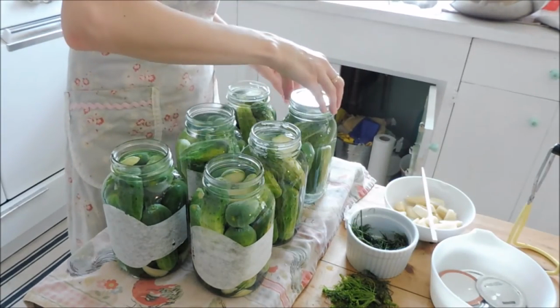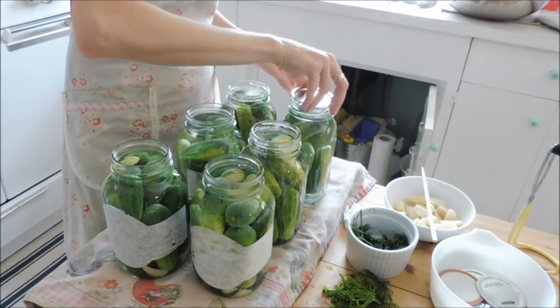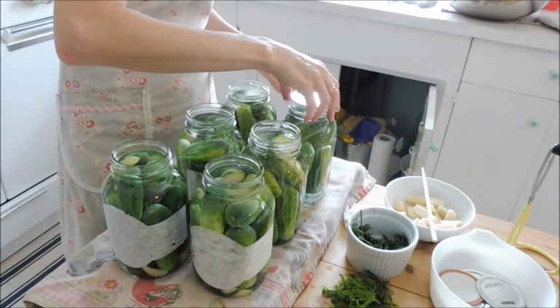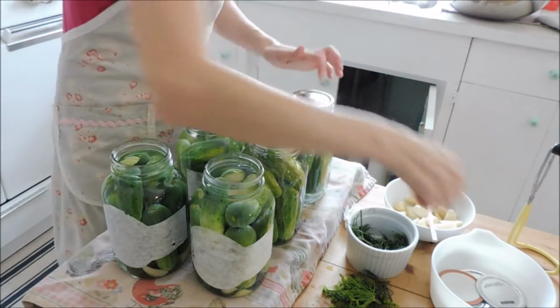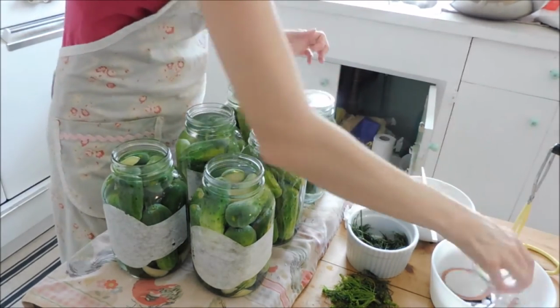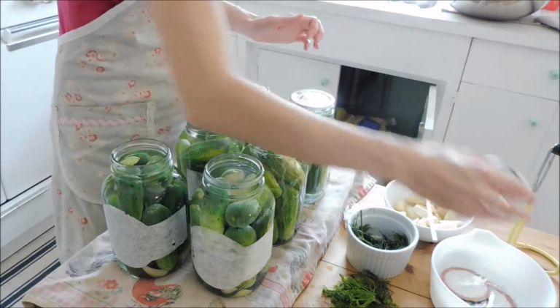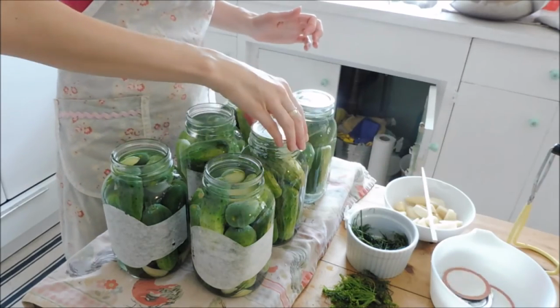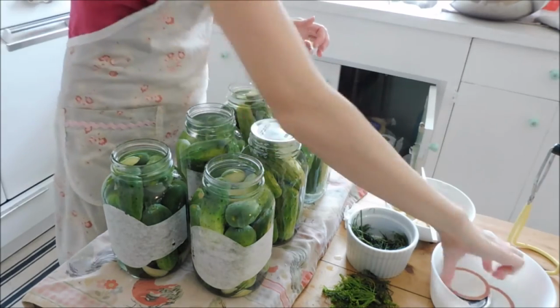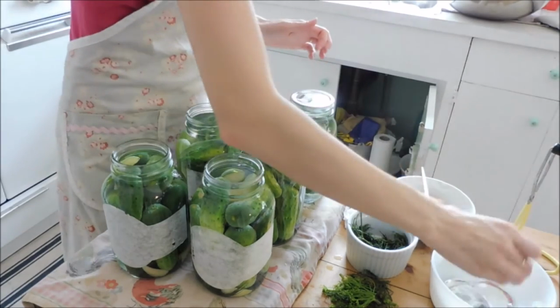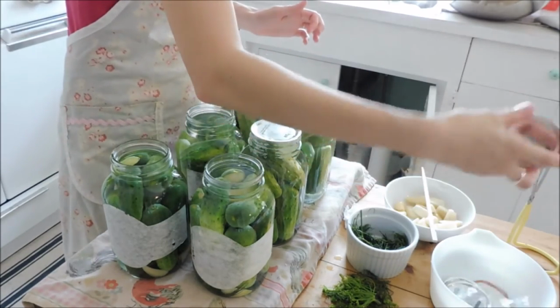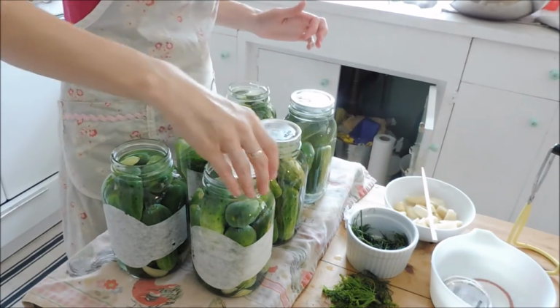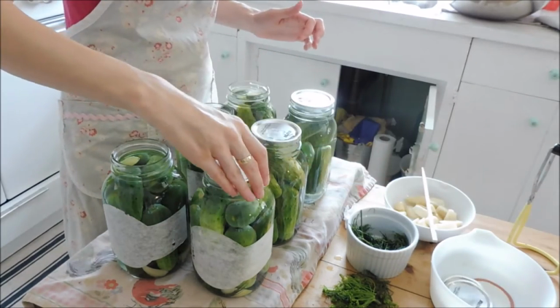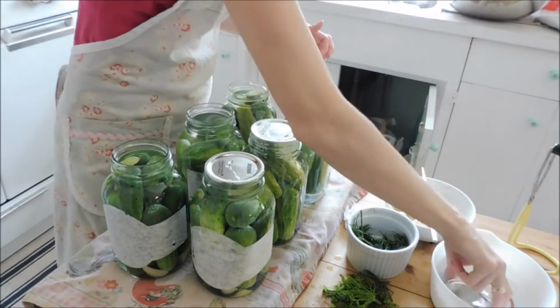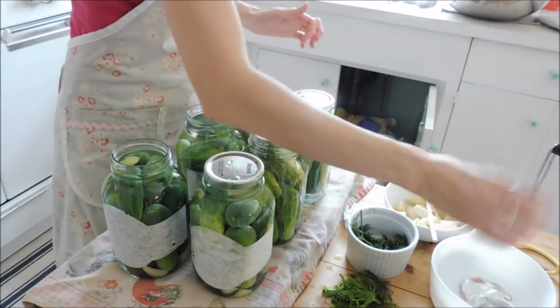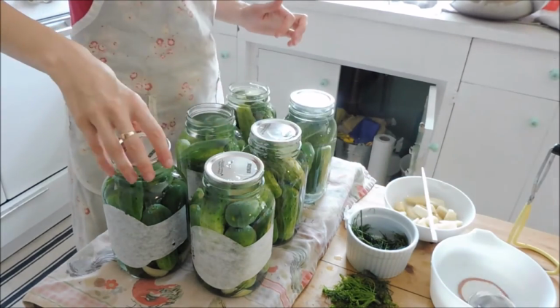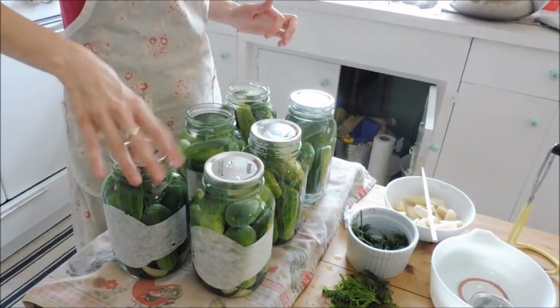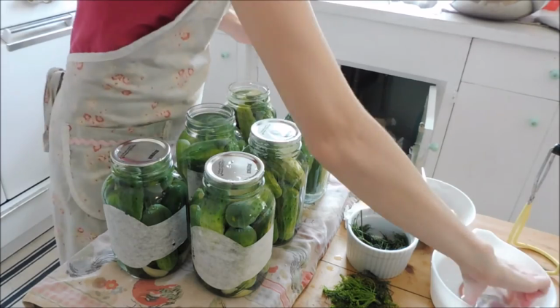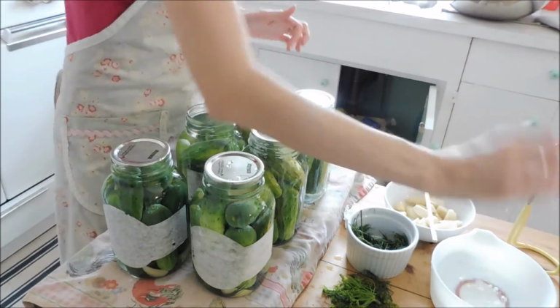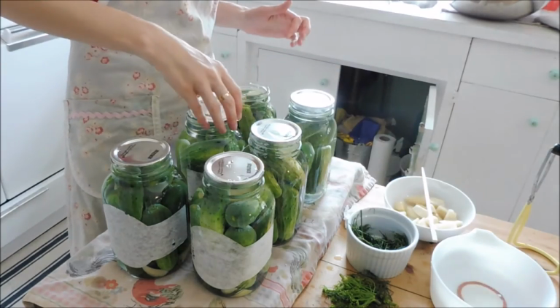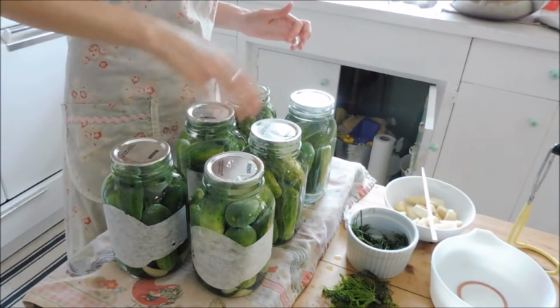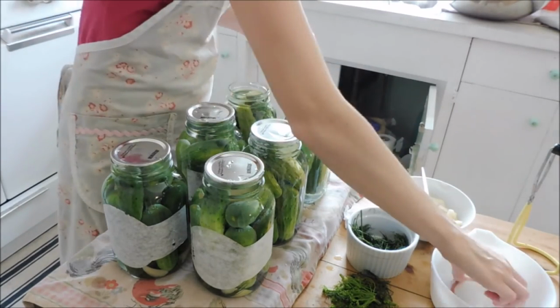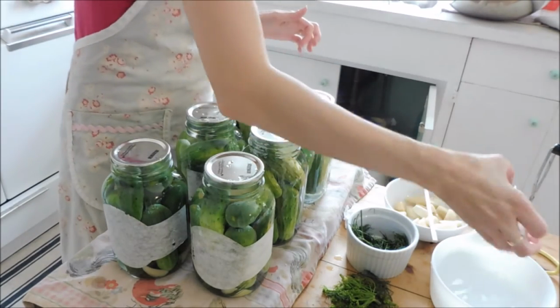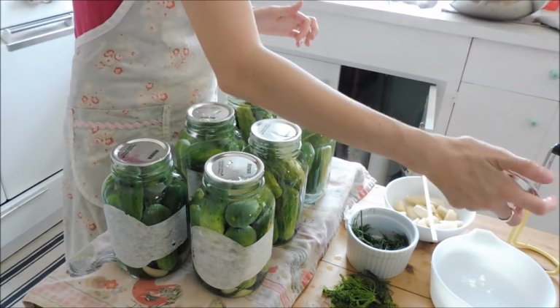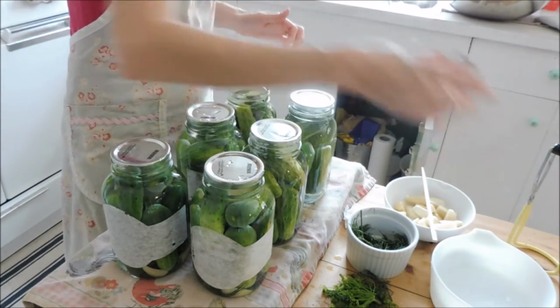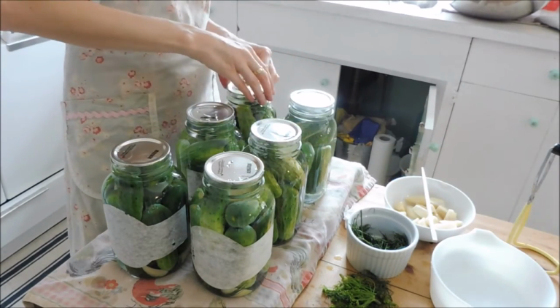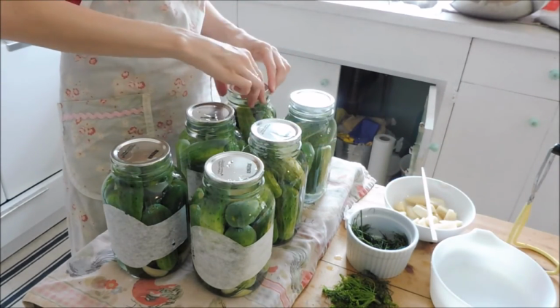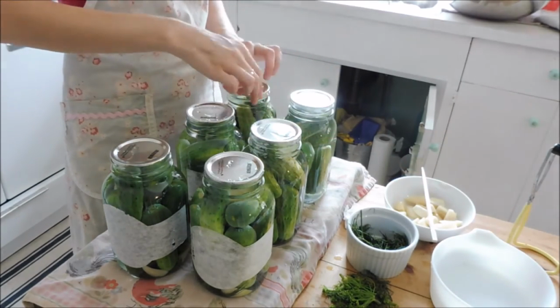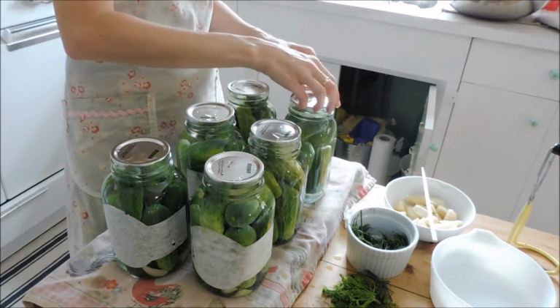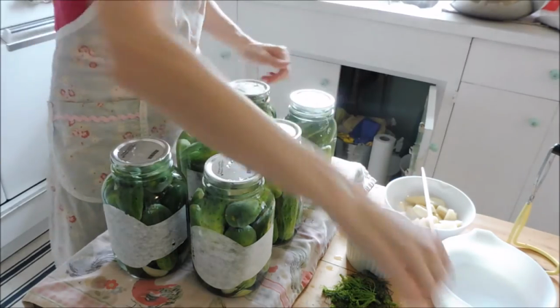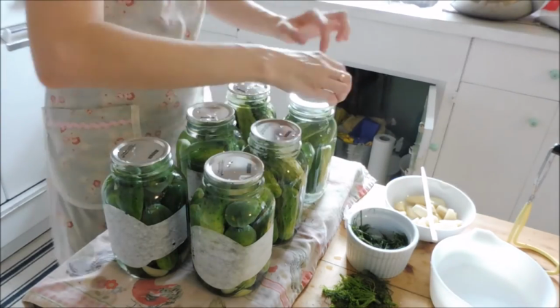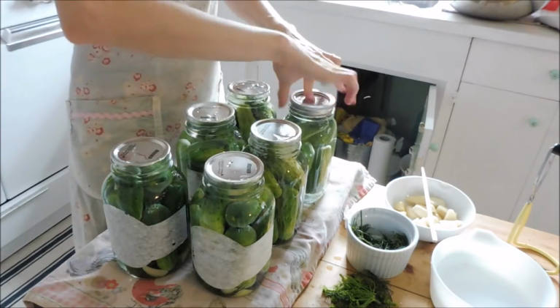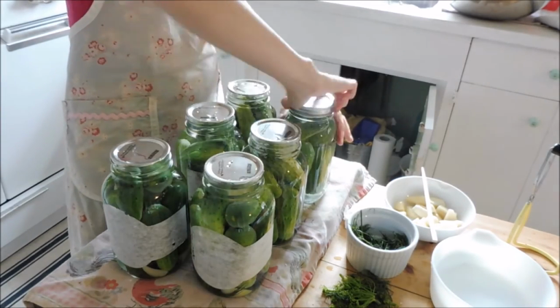Now I'm going to put the metal lids on. I use the two-part lid system because that's what I've always done. I haven't tried the reusable ones quite yet because I like to hear that ping.